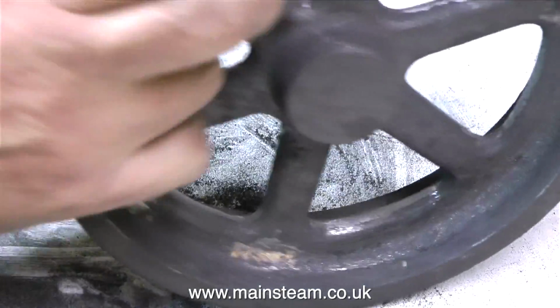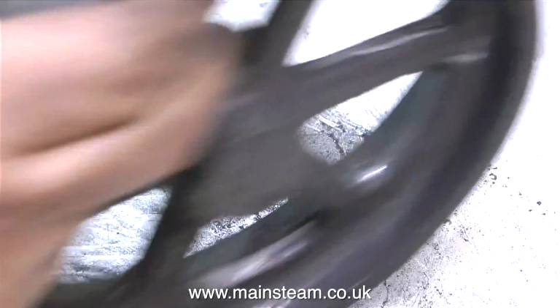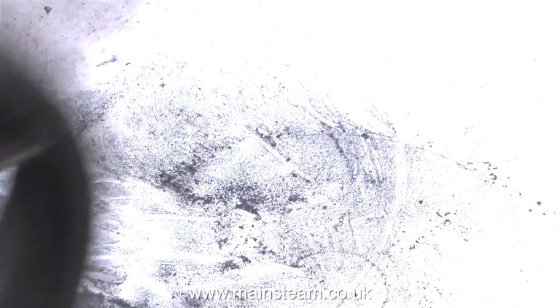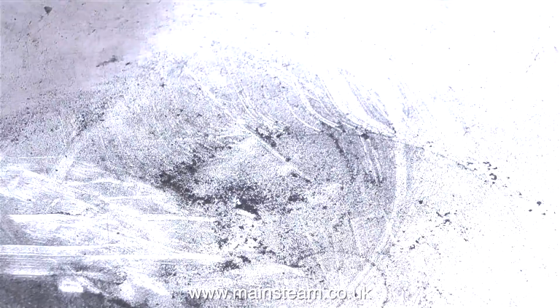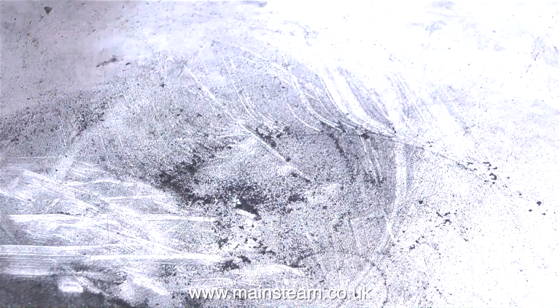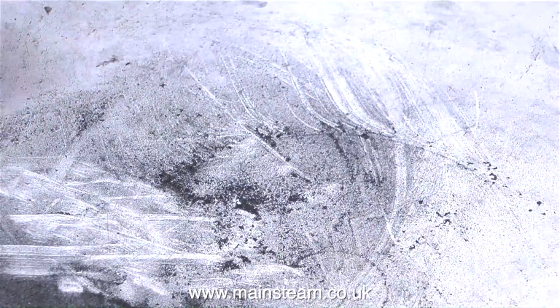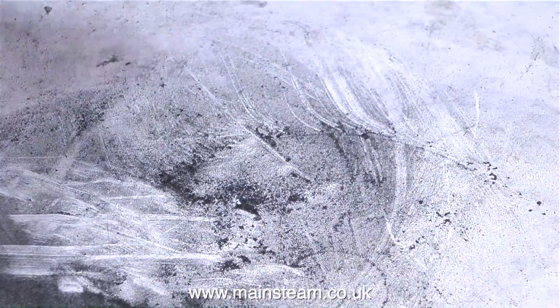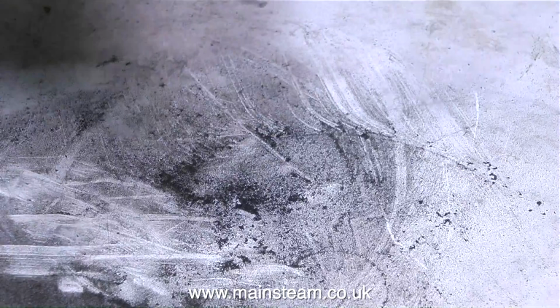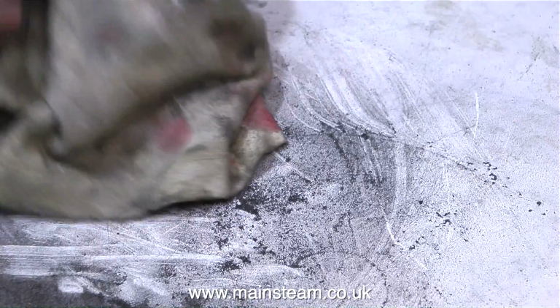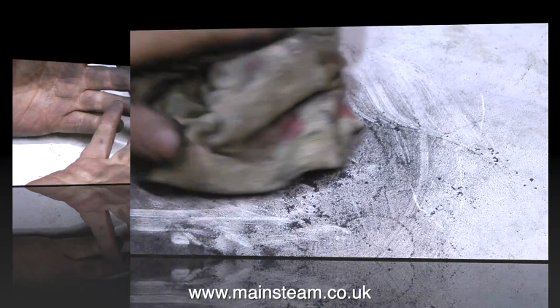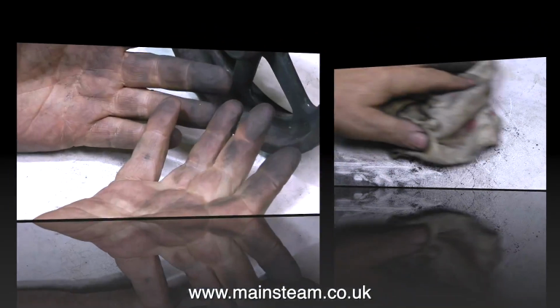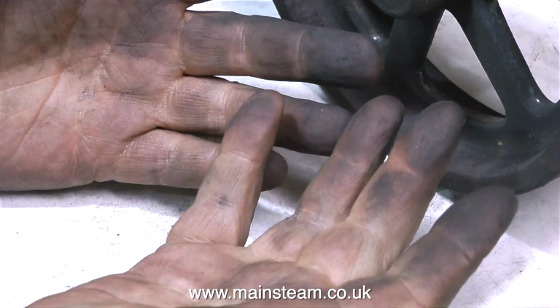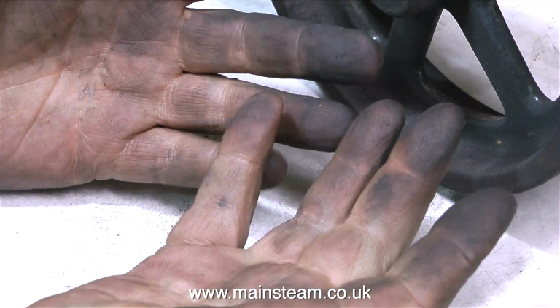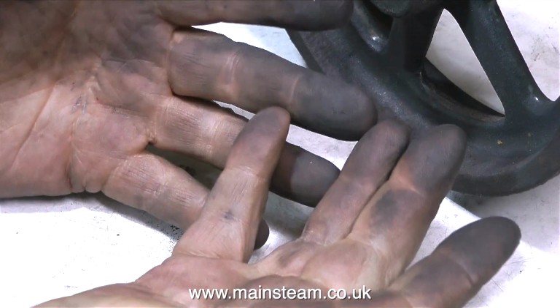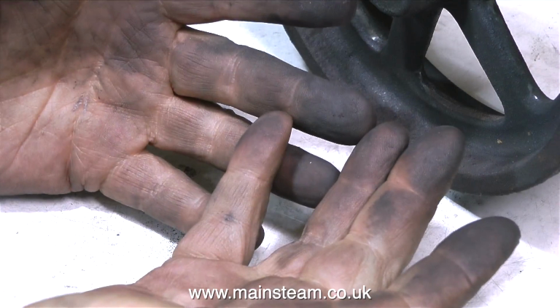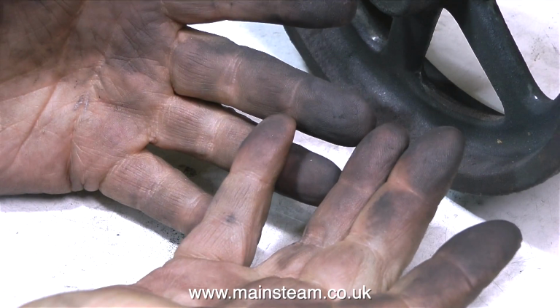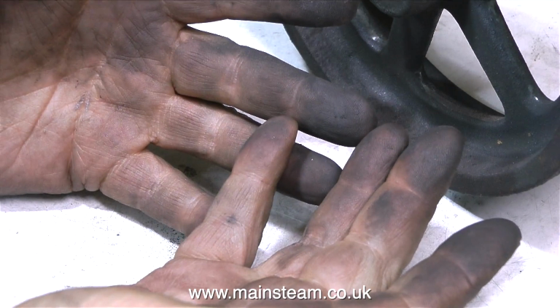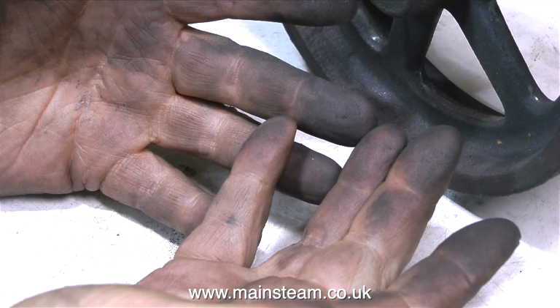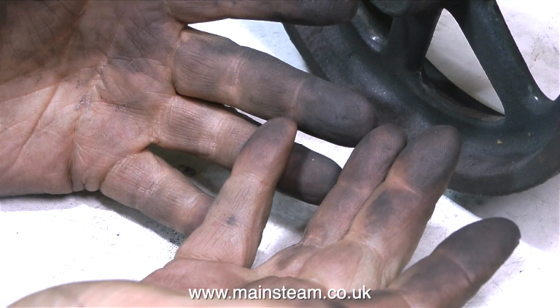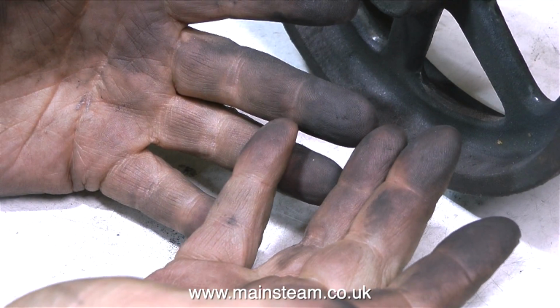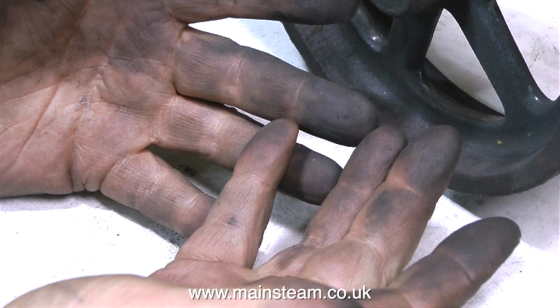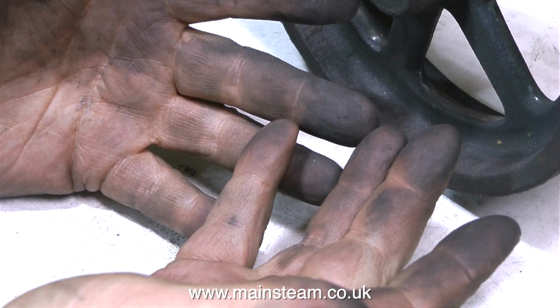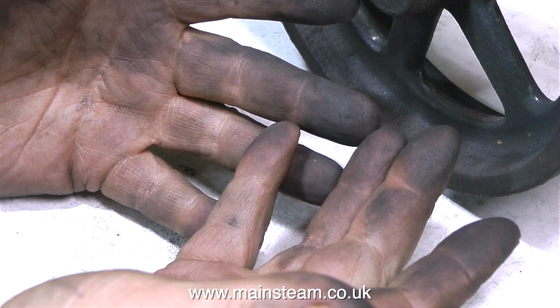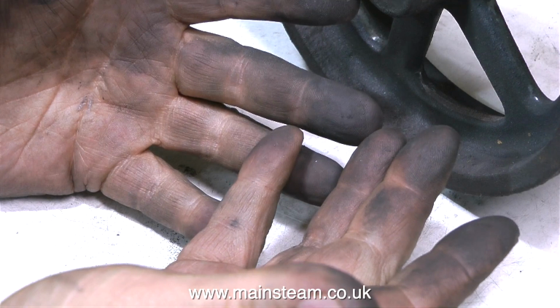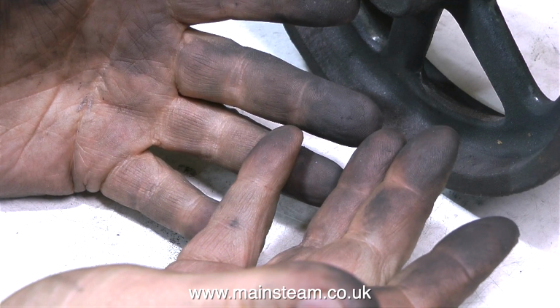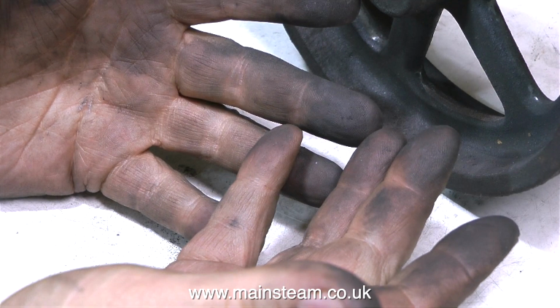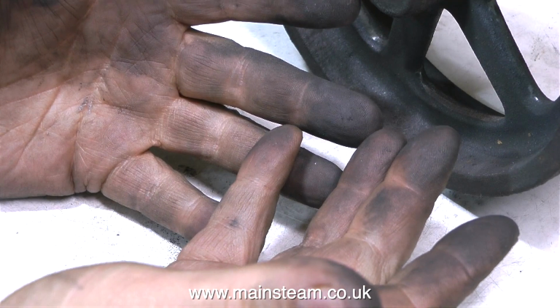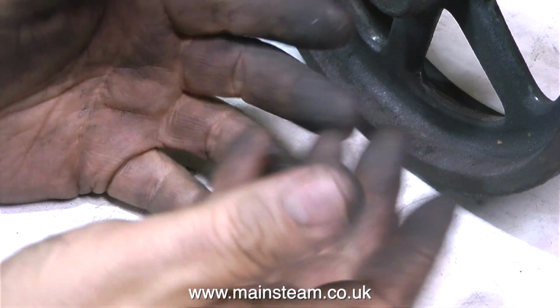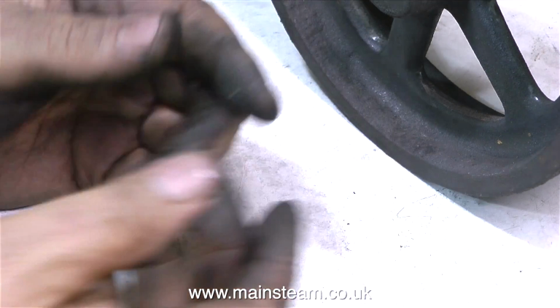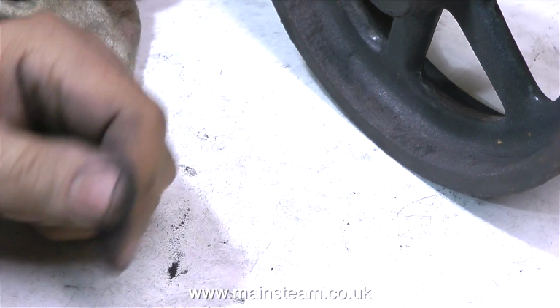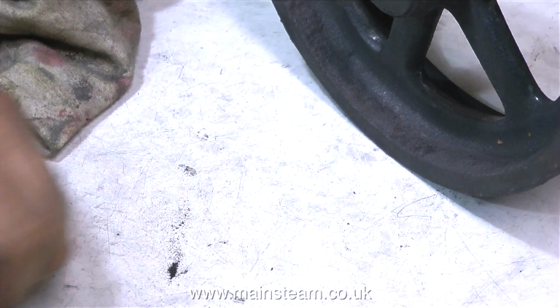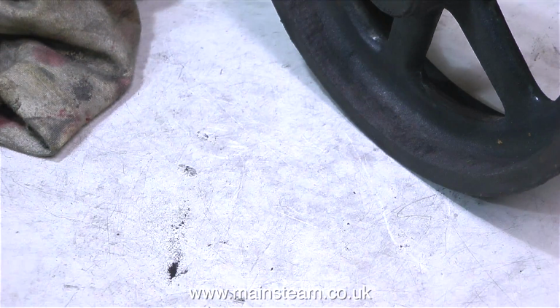Talking about cleaning up — look at the state of the bench, it's time to give it a clean. And even worse, look at my delicate piano-playing fingers! Time to go in the house, wash my hands, and make a cup of tea. Thanks for watching and I hope you found it useful.